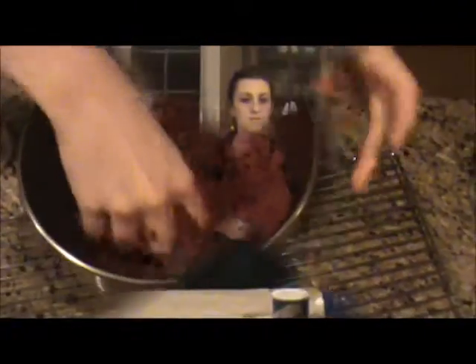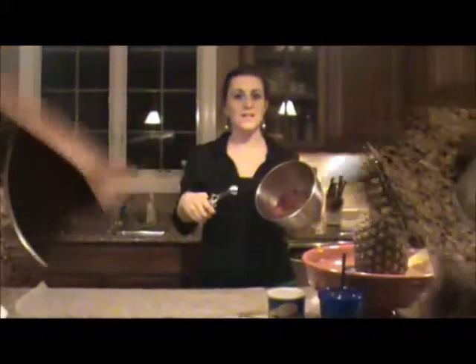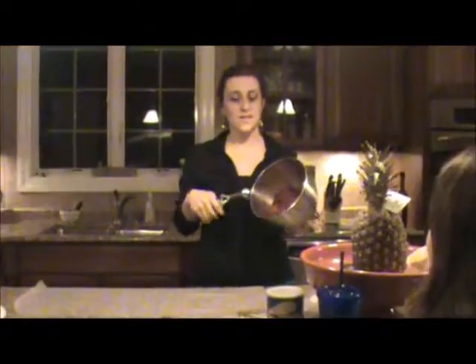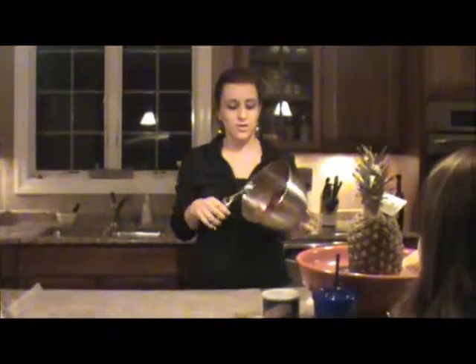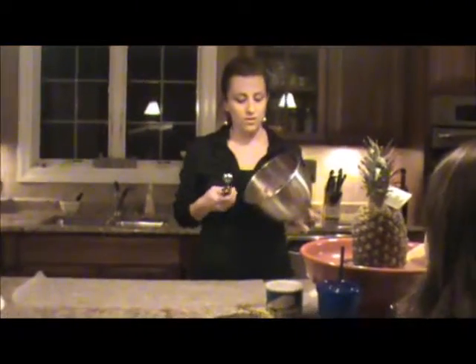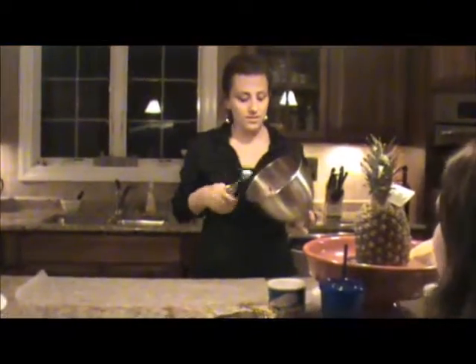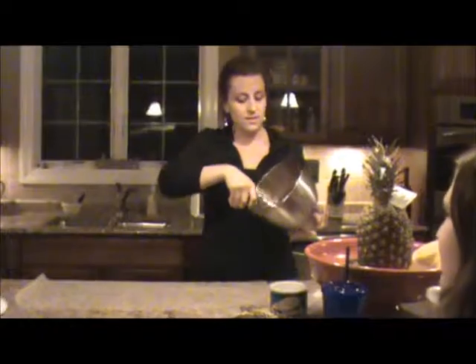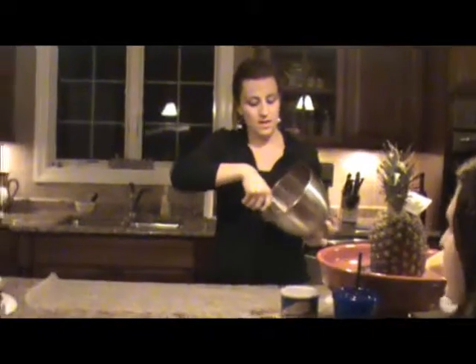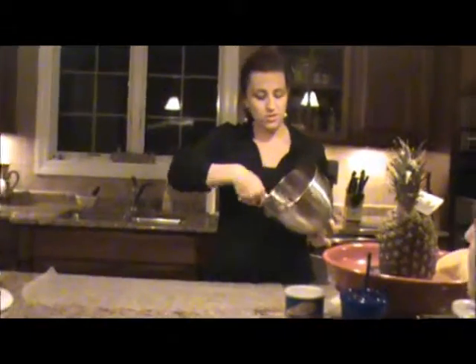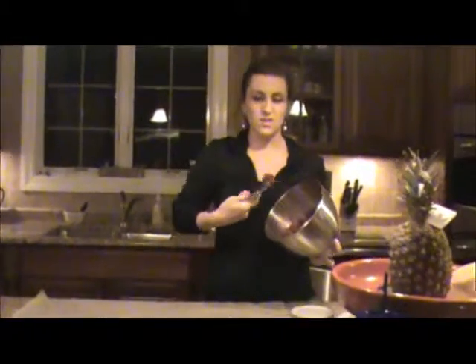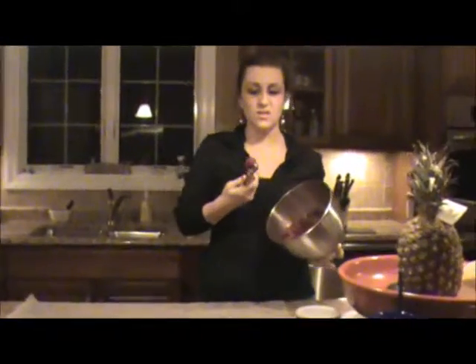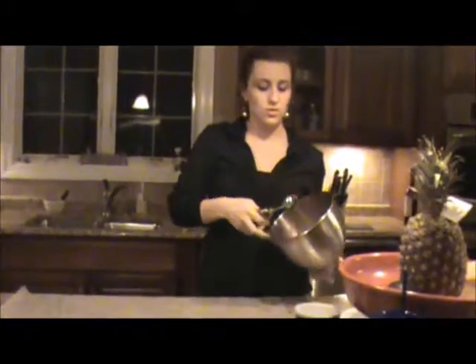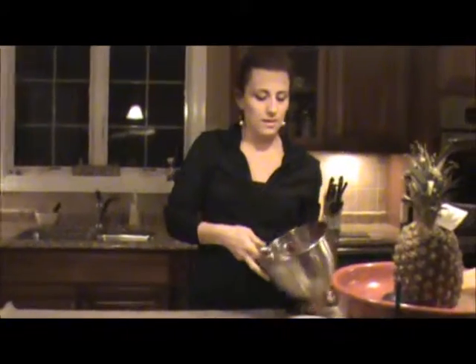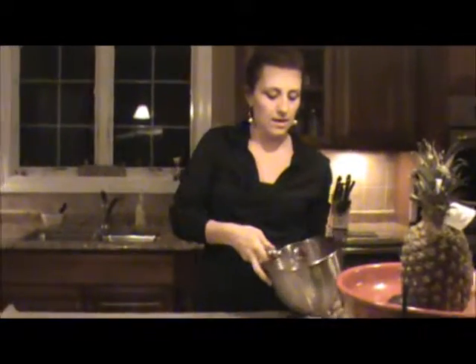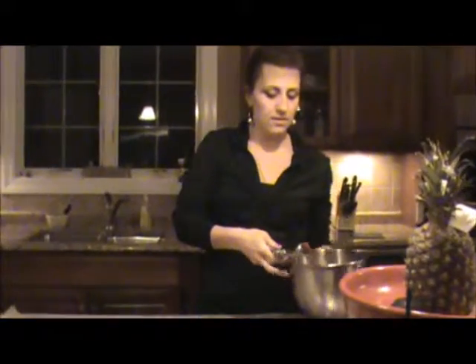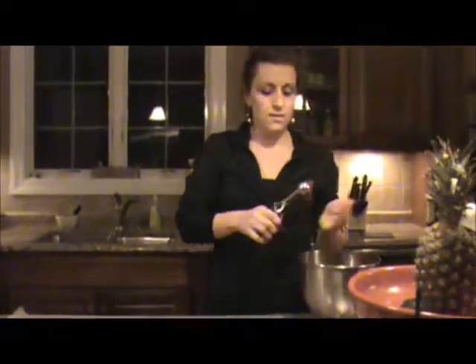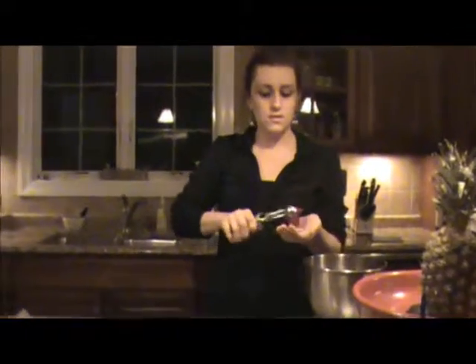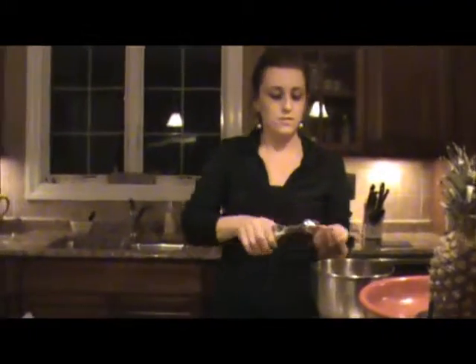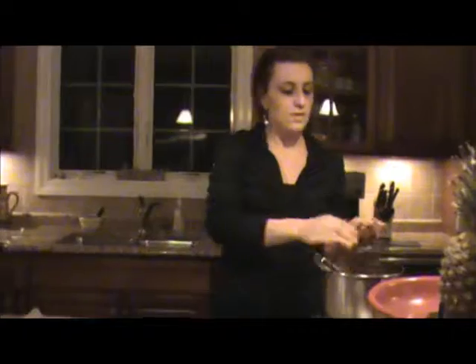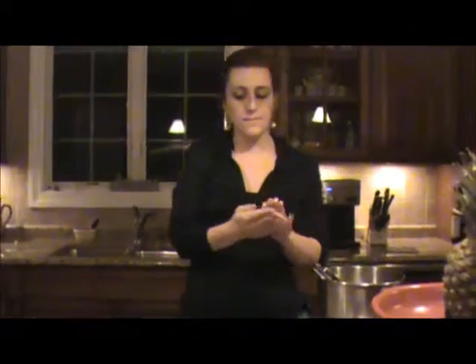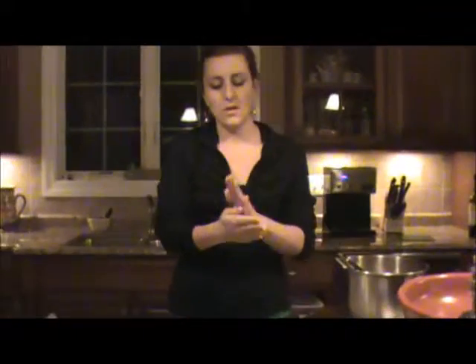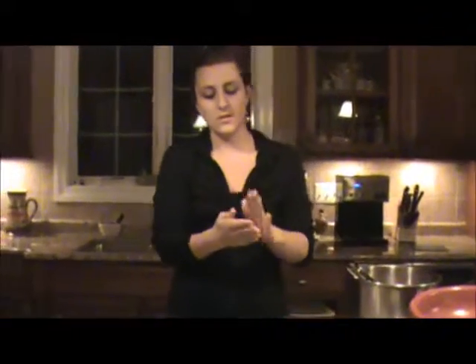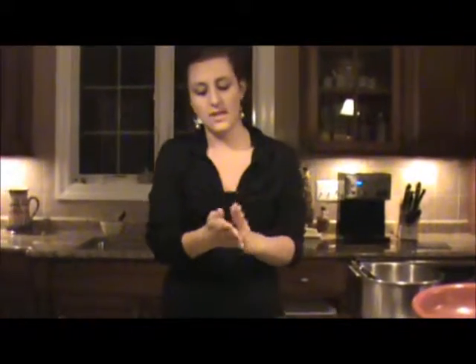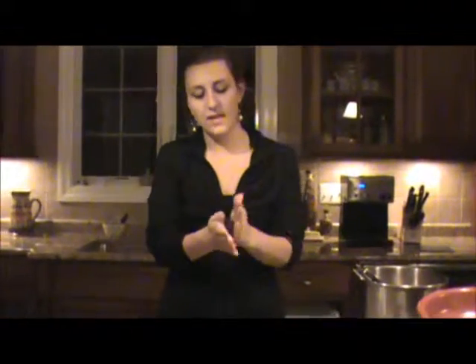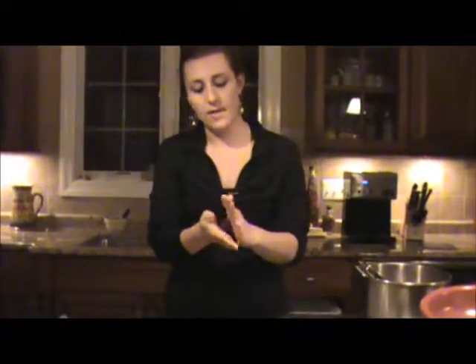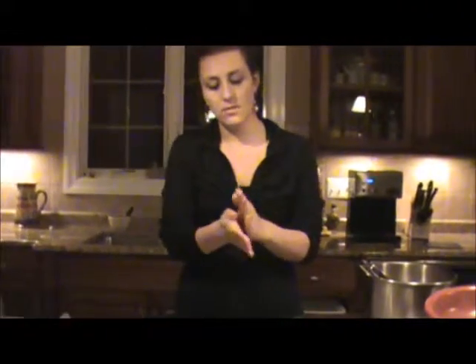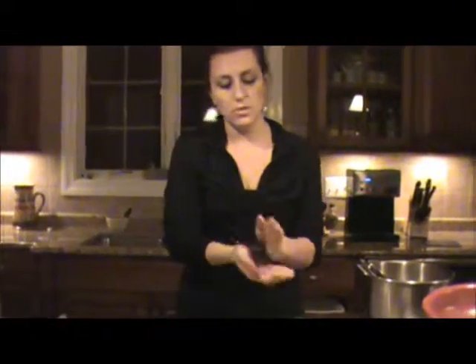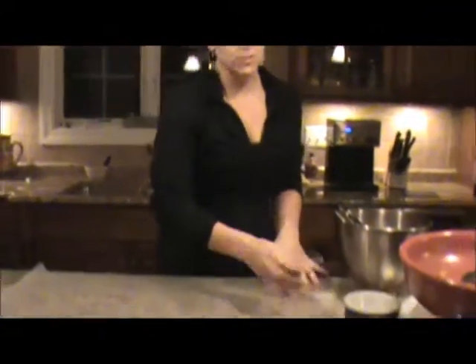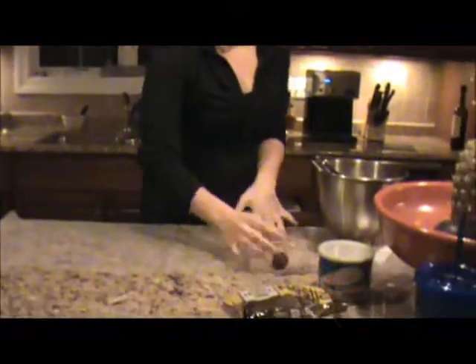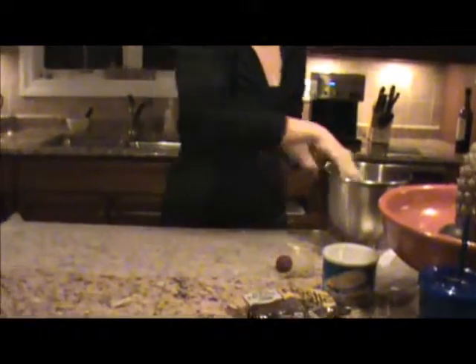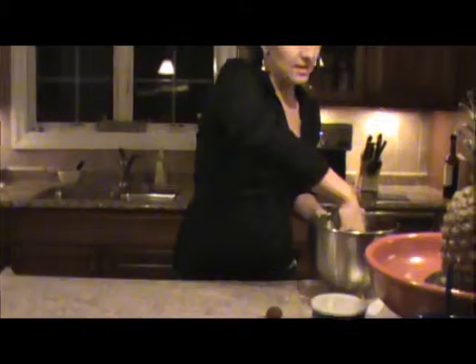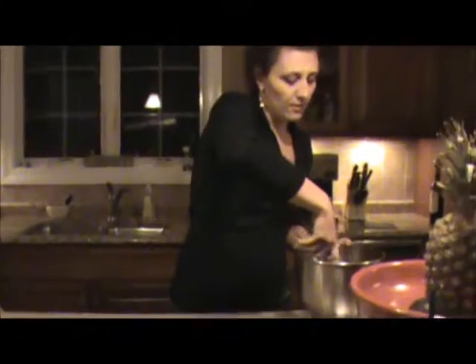So now that it's at a cookie dough consistency, I just use a cookie dough scoop and go like that, just so you get an even amount. Roll it into a ball and set it down there.